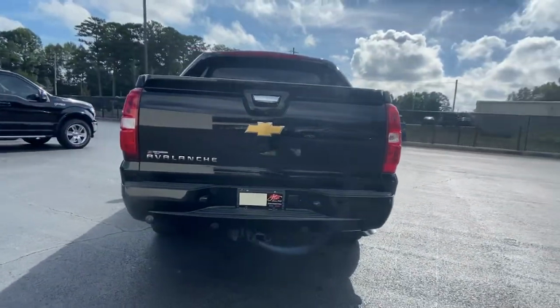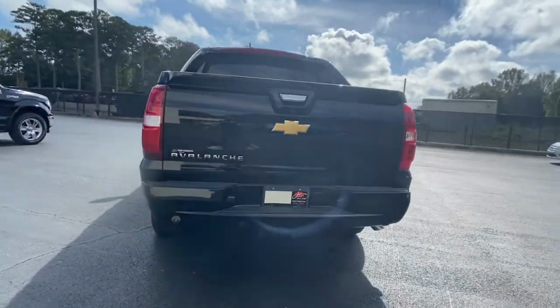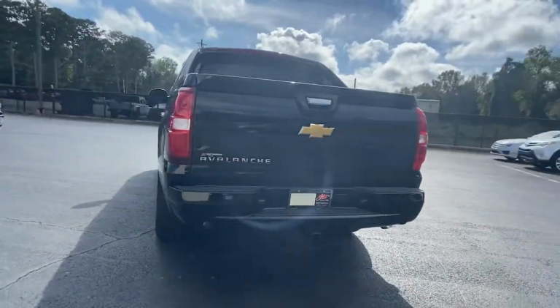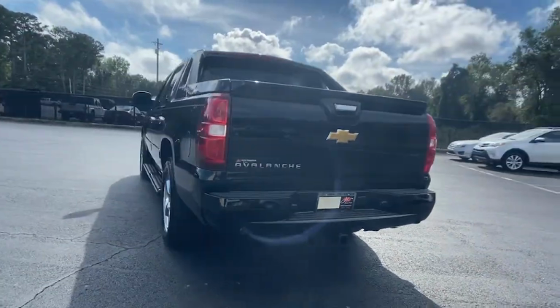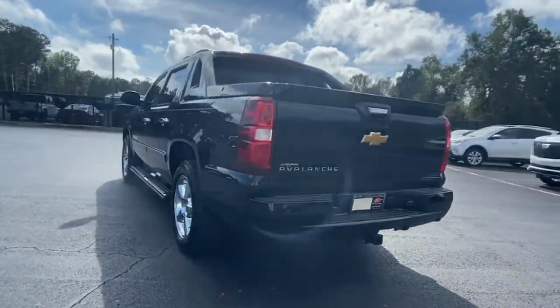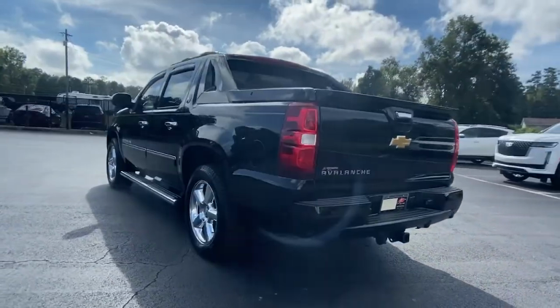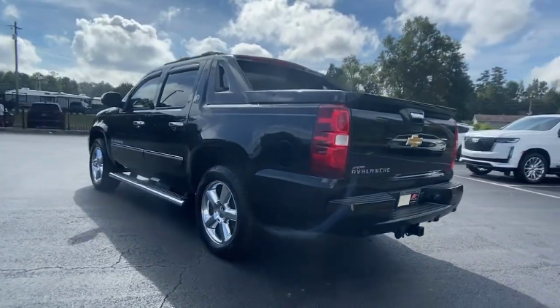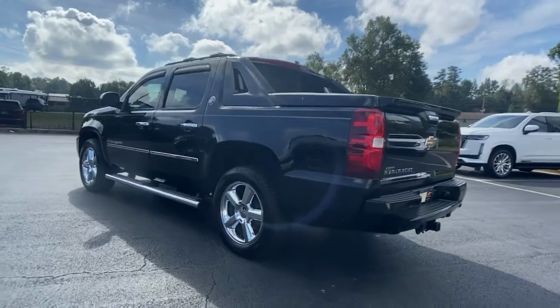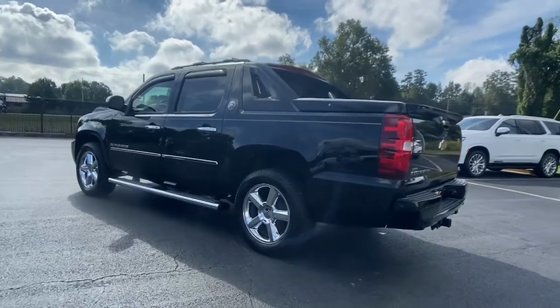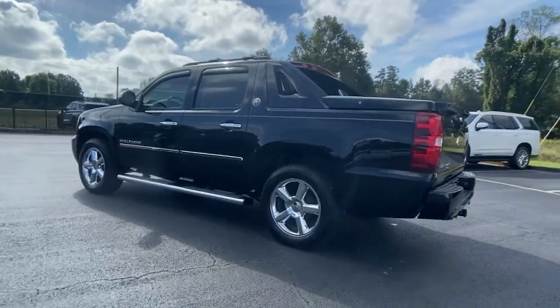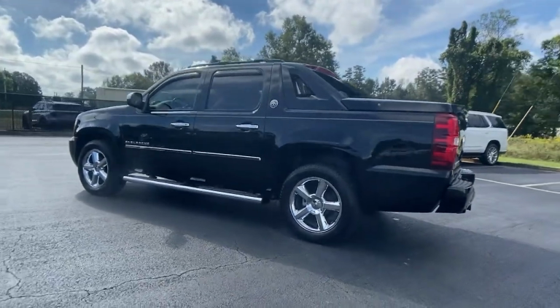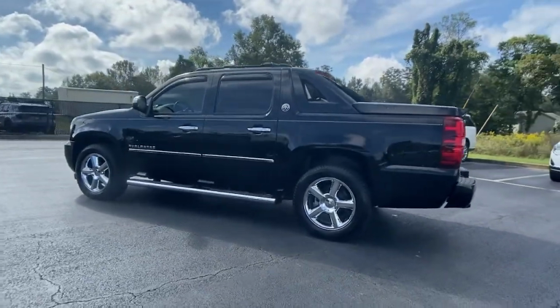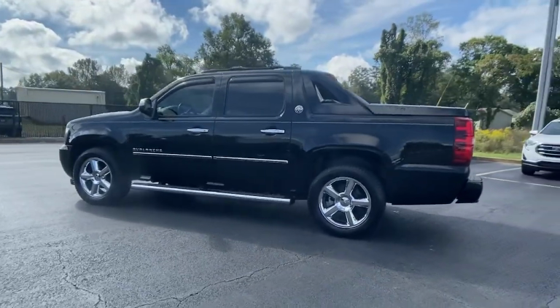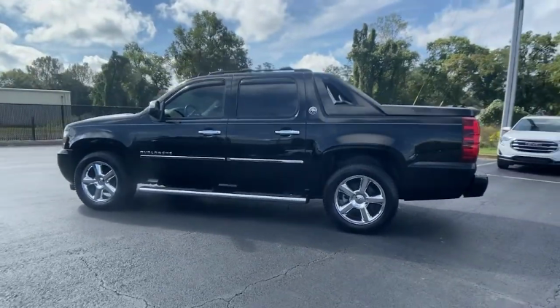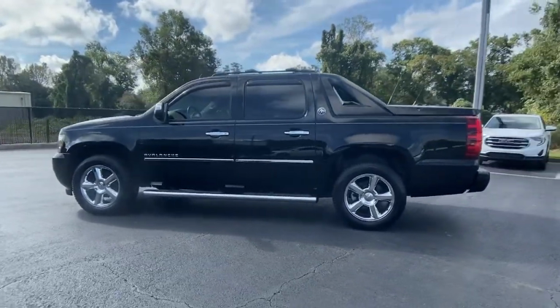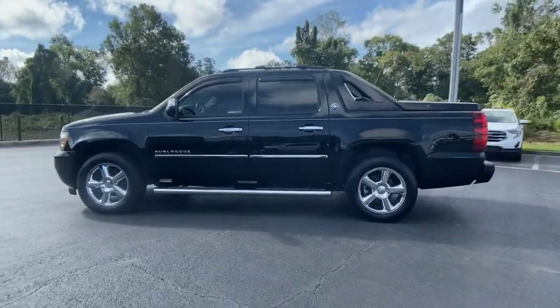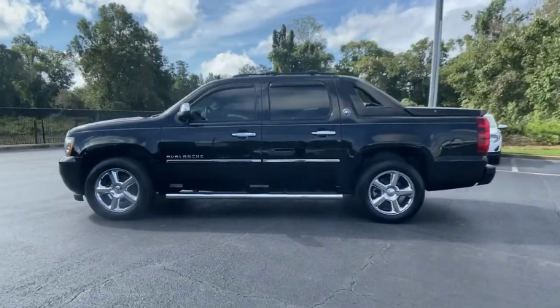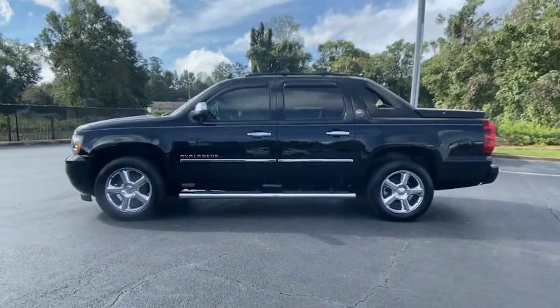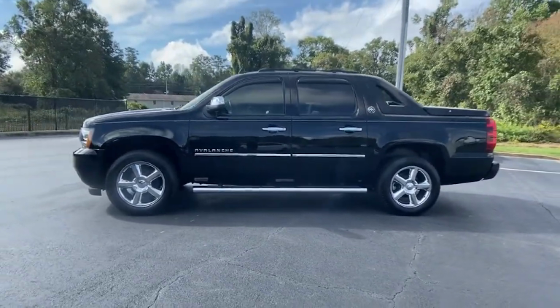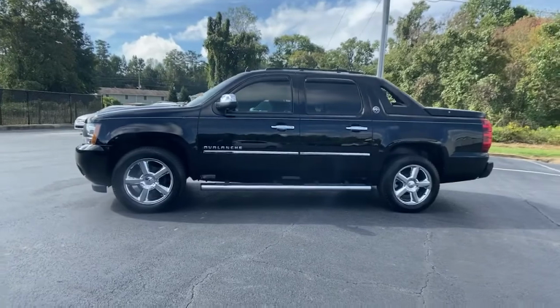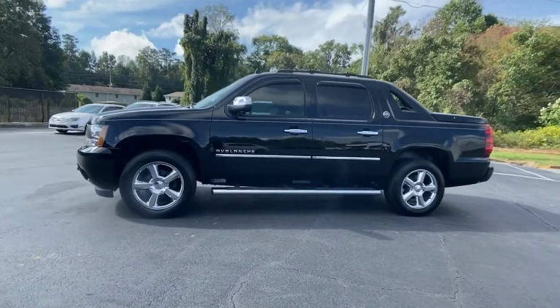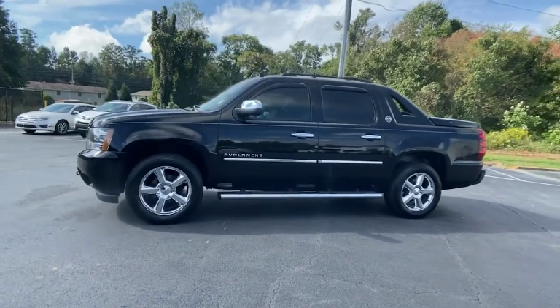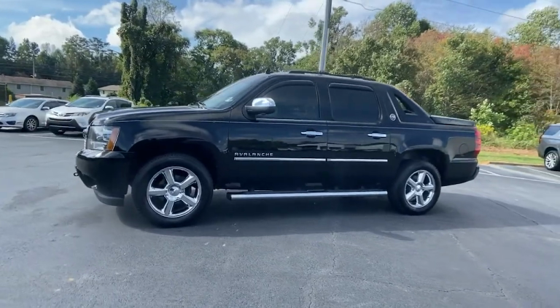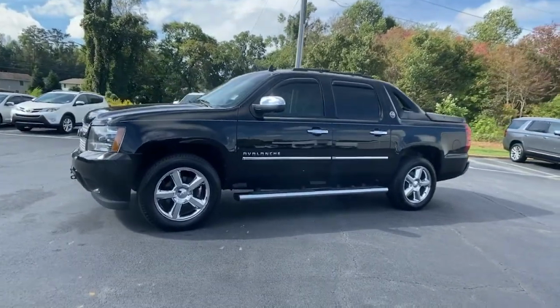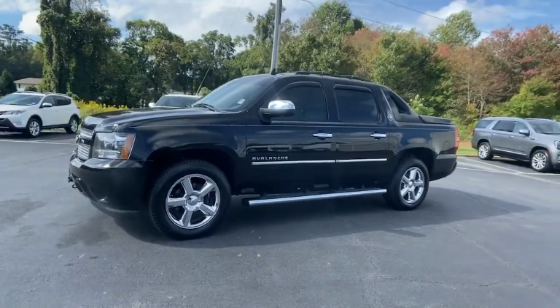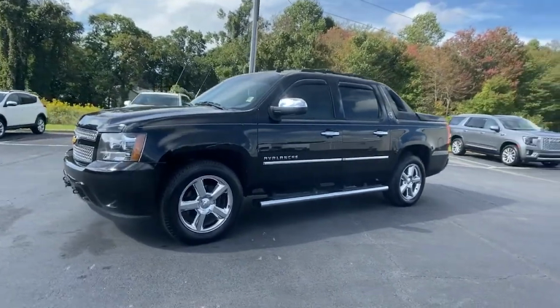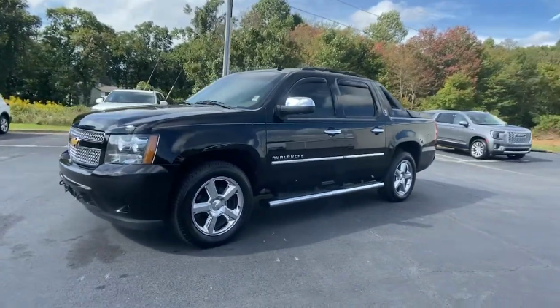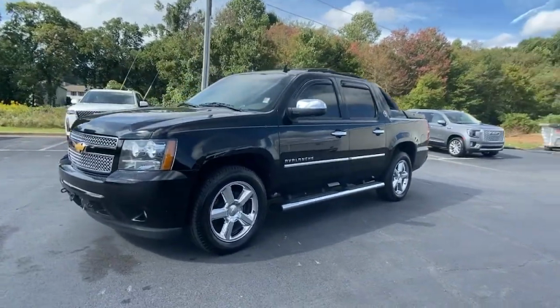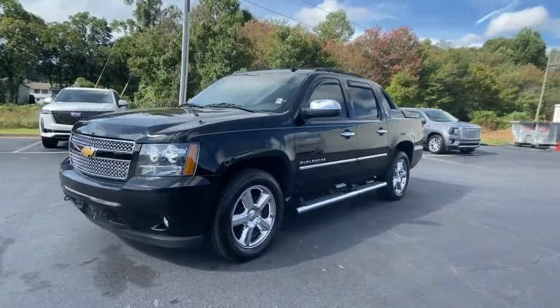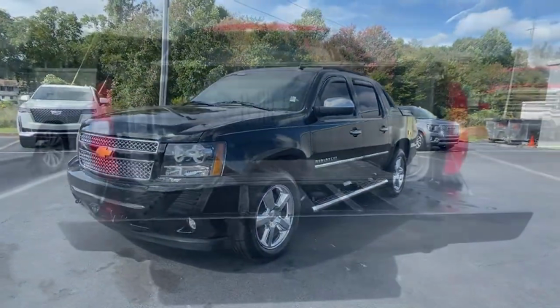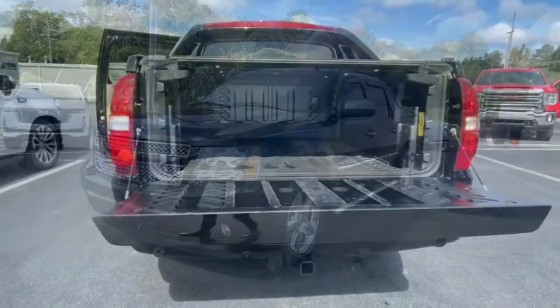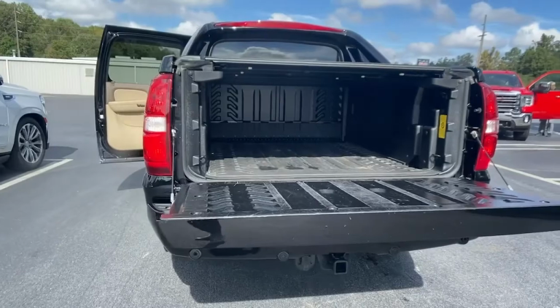Smooth, quiet, rugged, and thoughtfully designed to be as pleasant to drive as it is useful. This versatility vehicle was designed with your lifestyle in mind. These are just some of the great options this vehicle comes with.